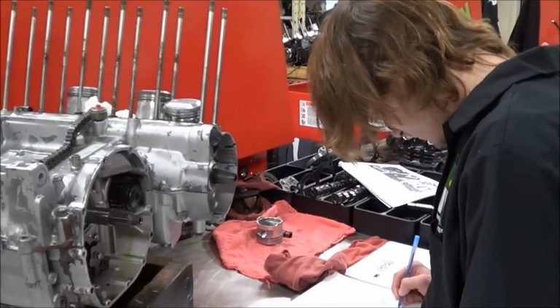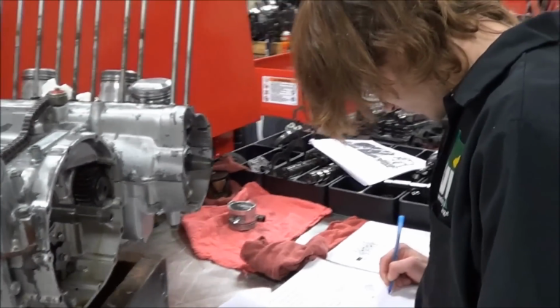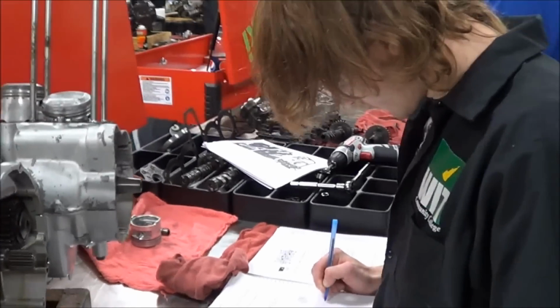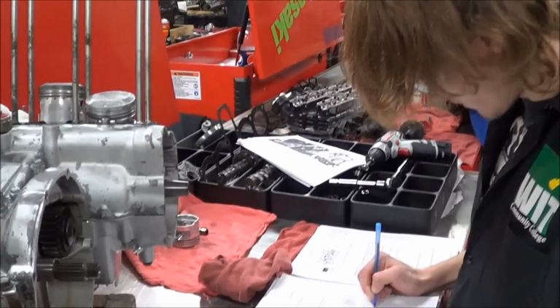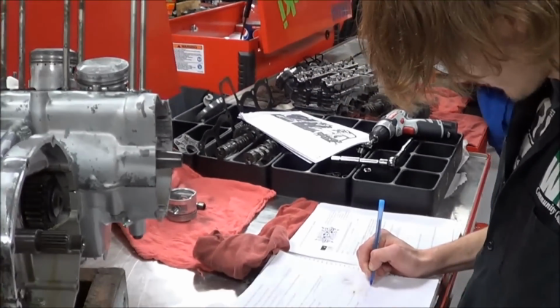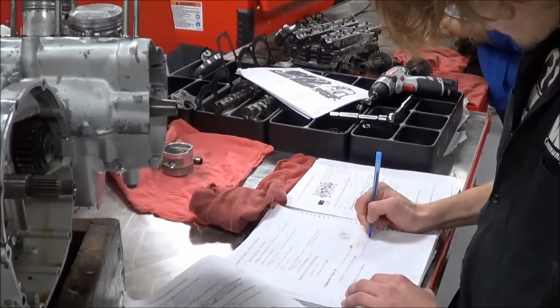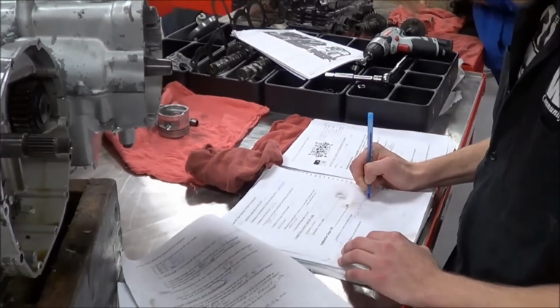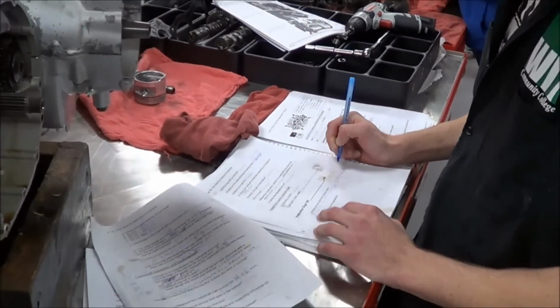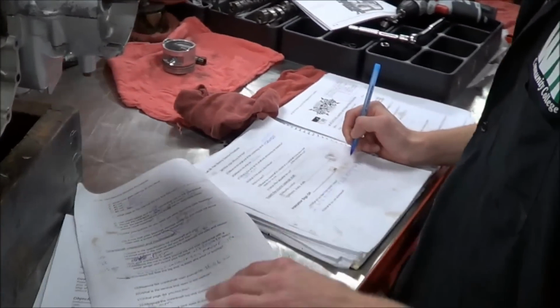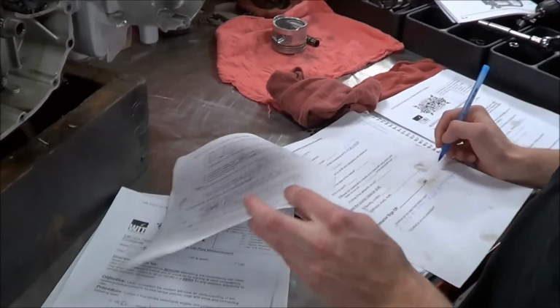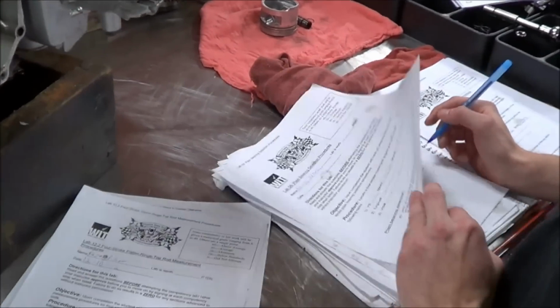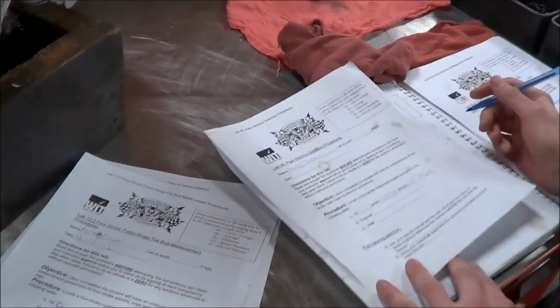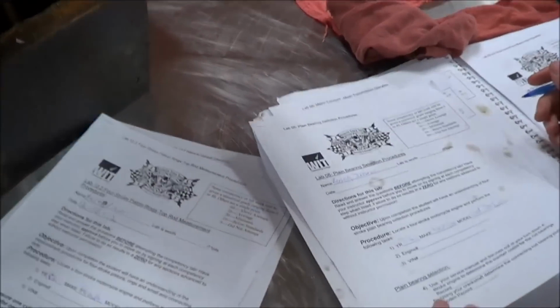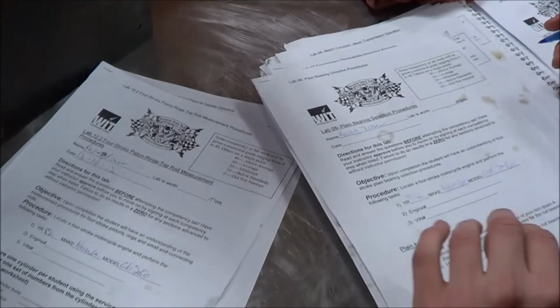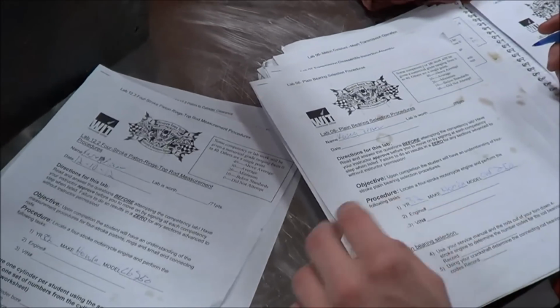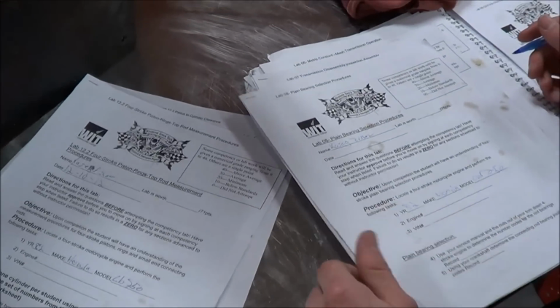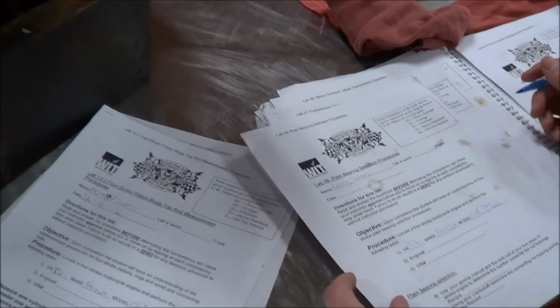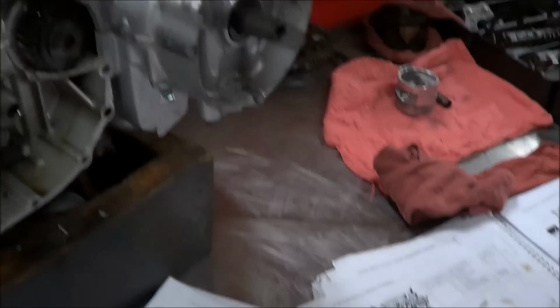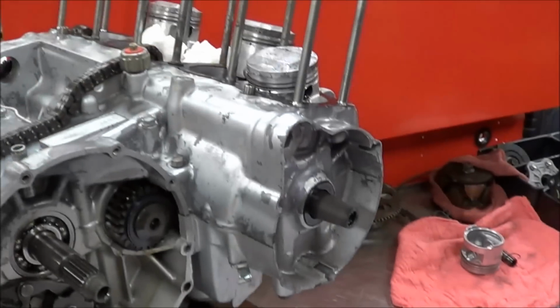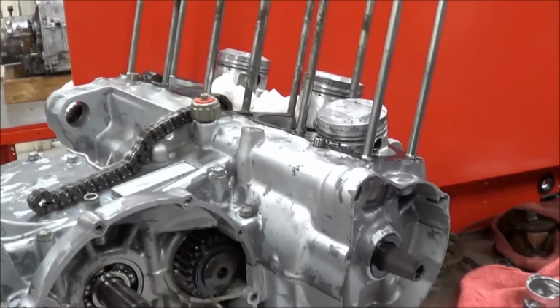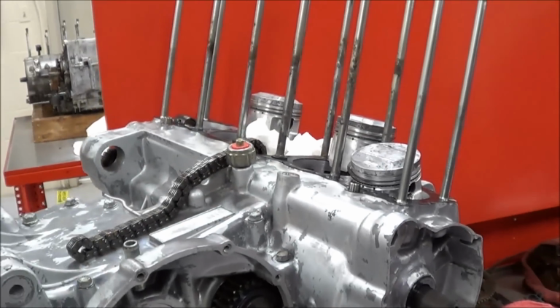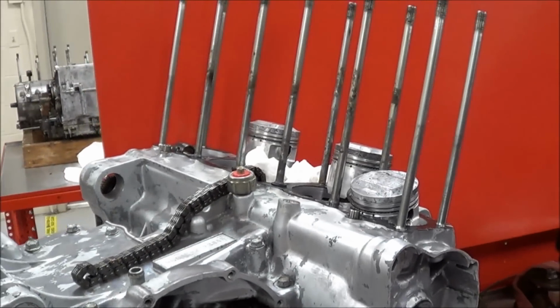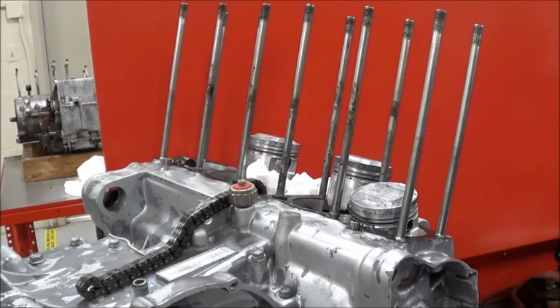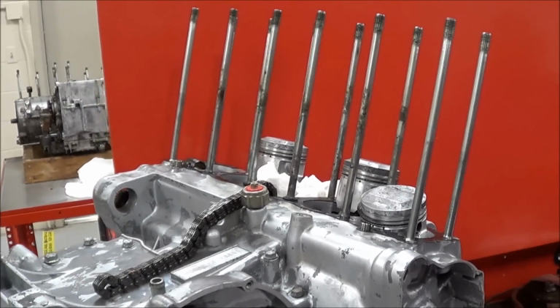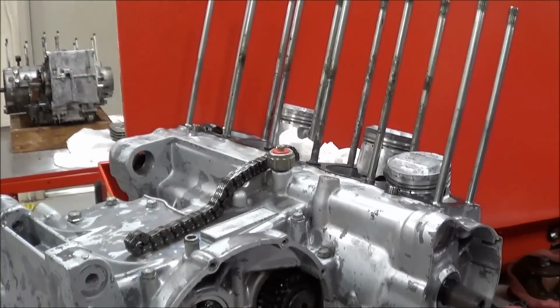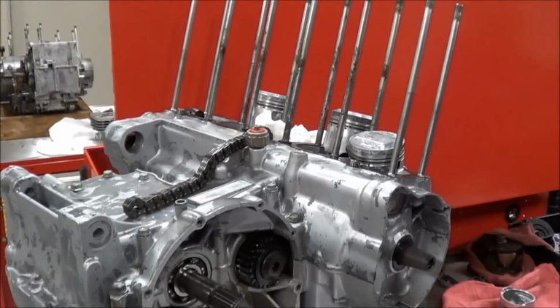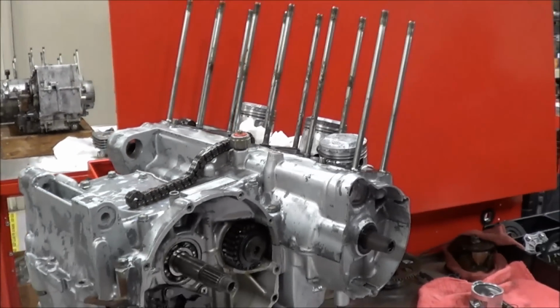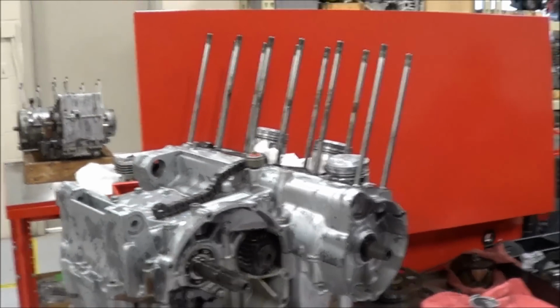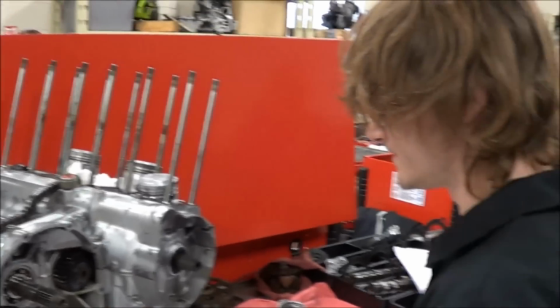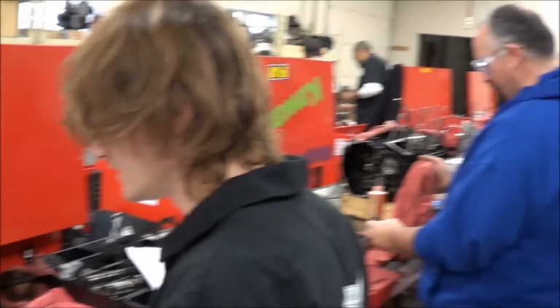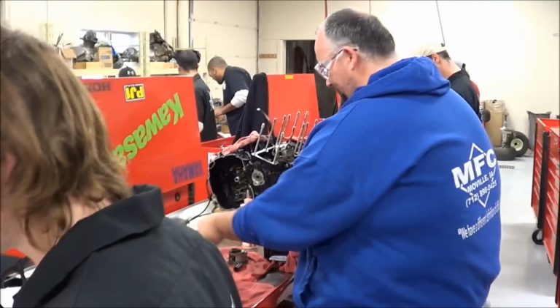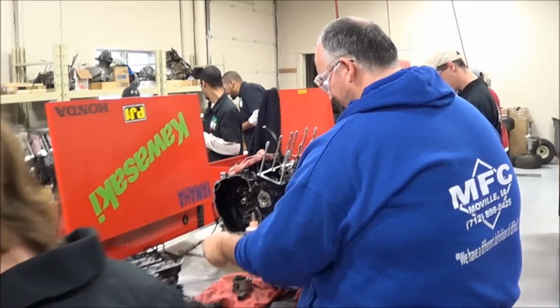Casey, how you doing? I'm doing all right. What are you working on today? Worksheets, lab sheets — making sure I got everything written down. This is your engine on its way back together. Yep, CB750. How's that going? It's going all right.